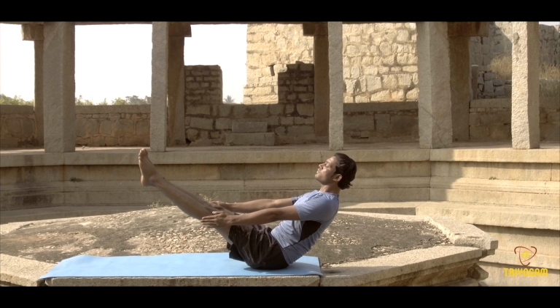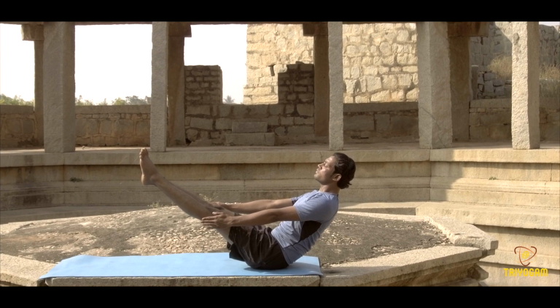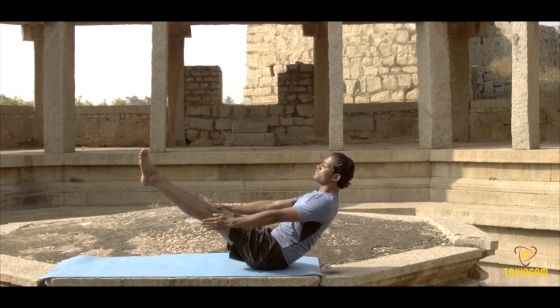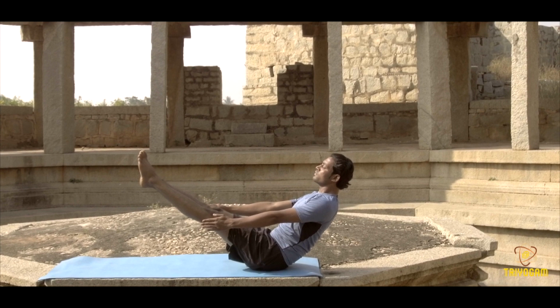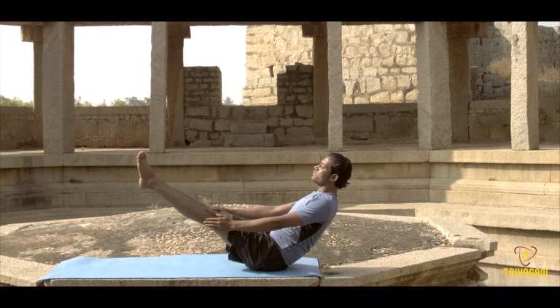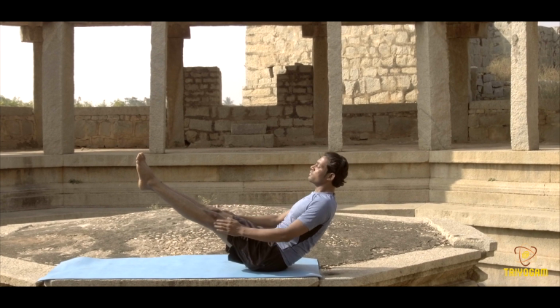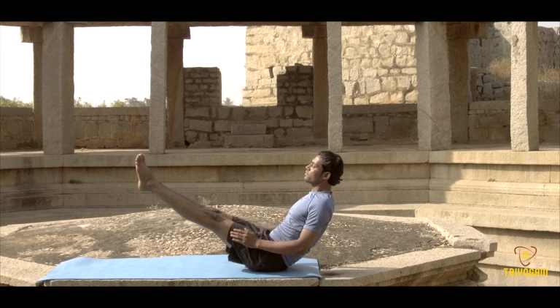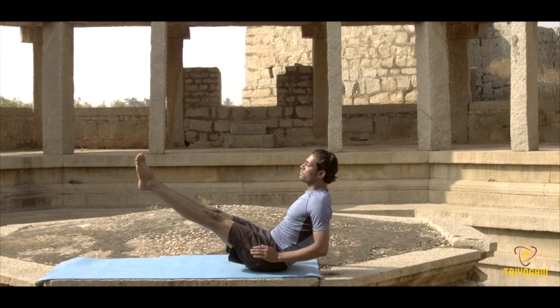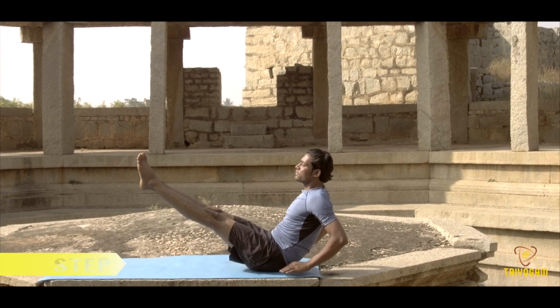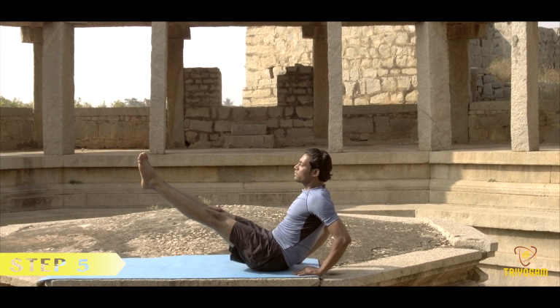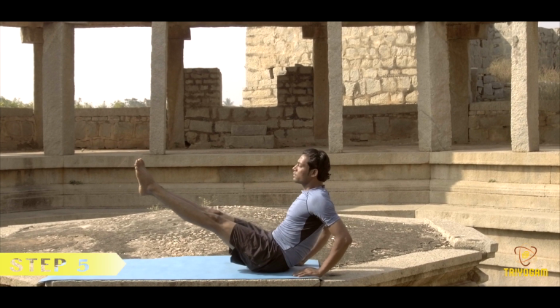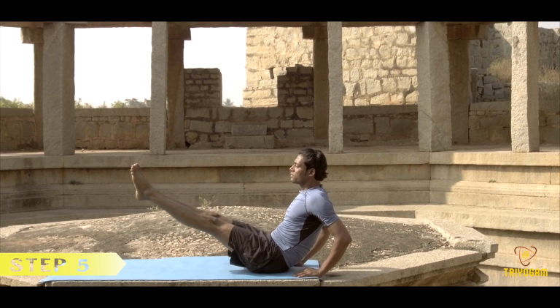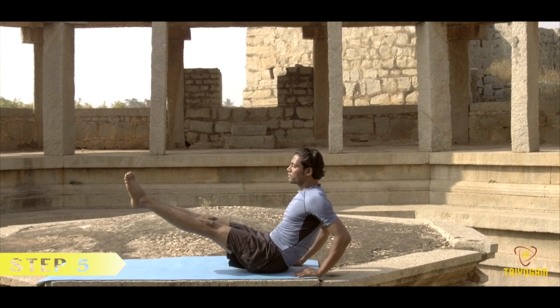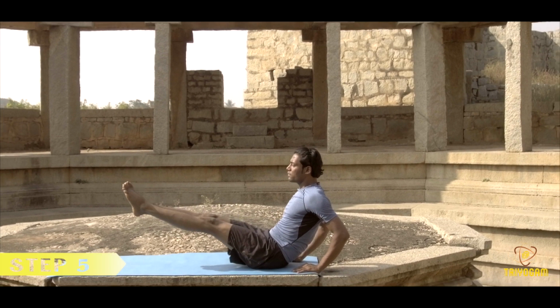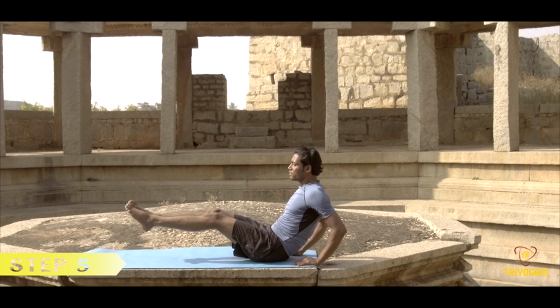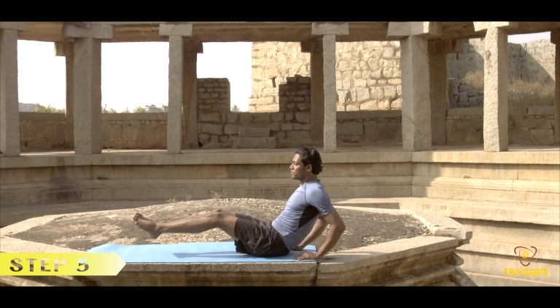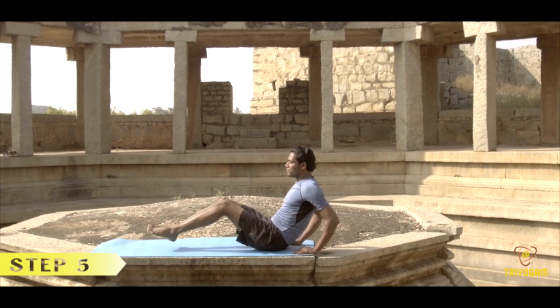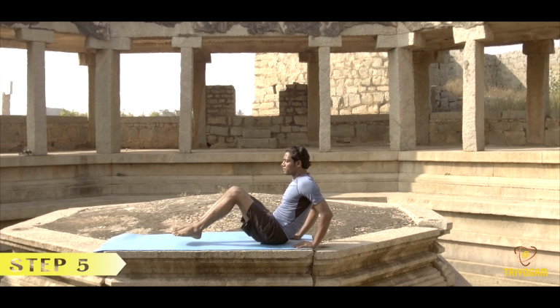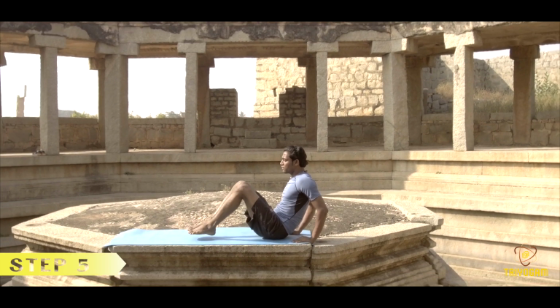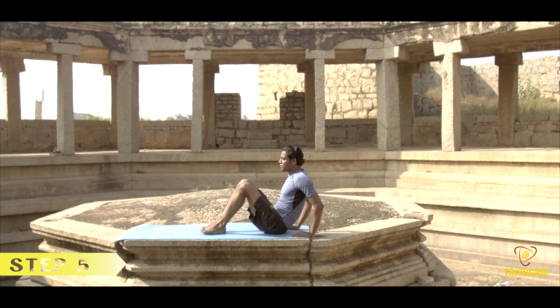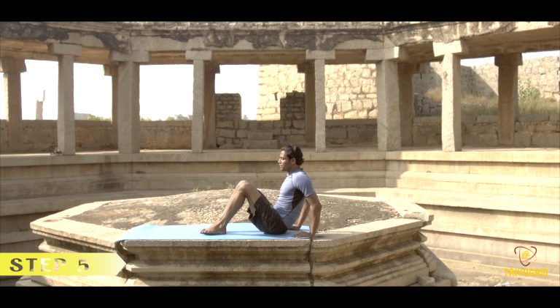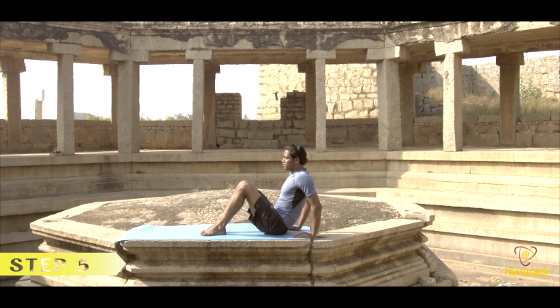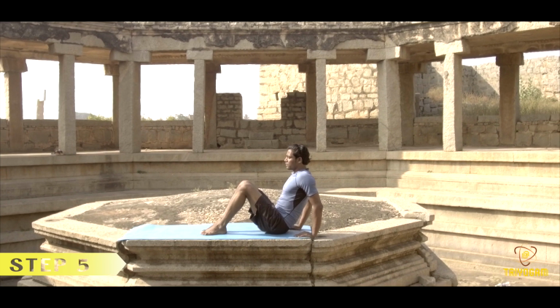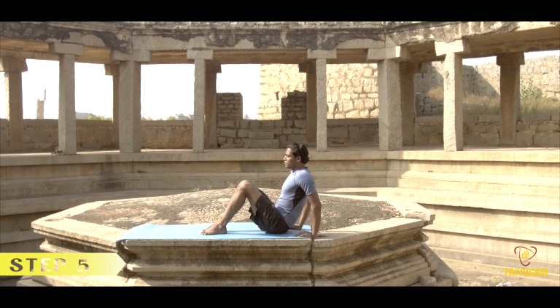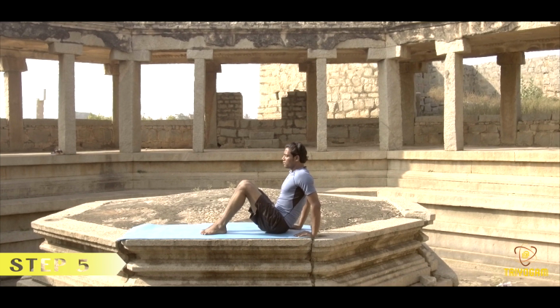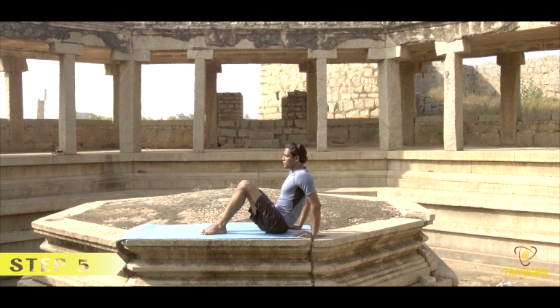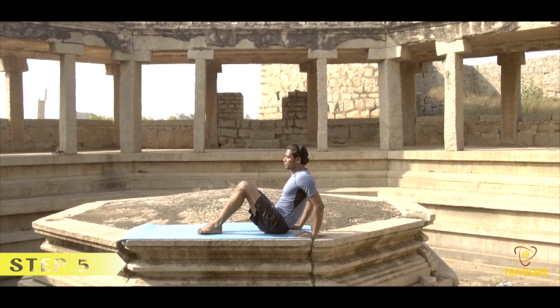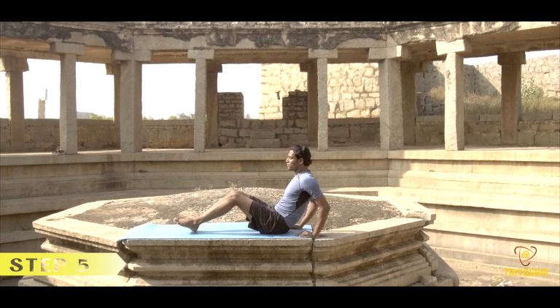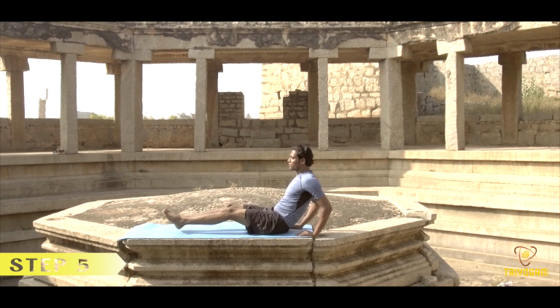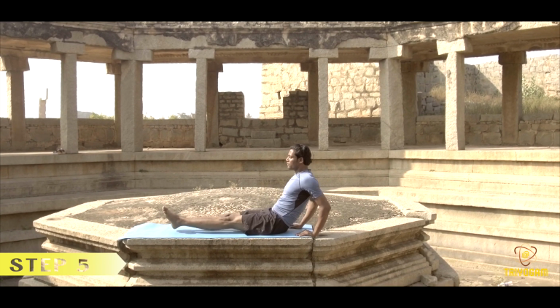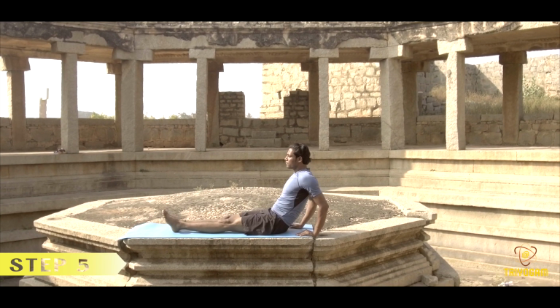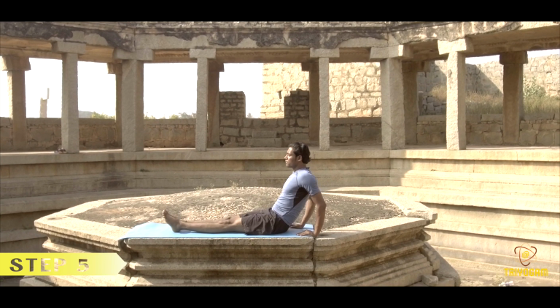With inhalation, bring your hands behind the buttocks. And with exhalation, bring your legs down and relax in Shithila Dandasana.